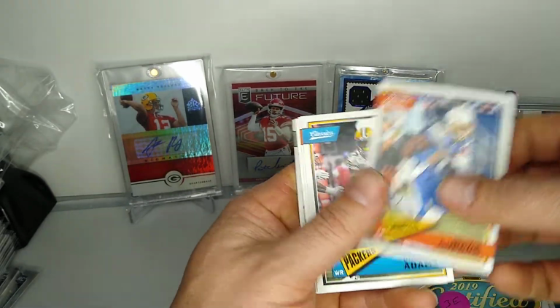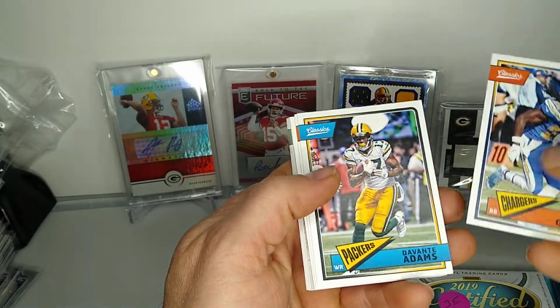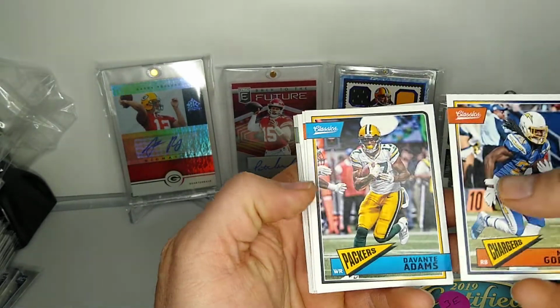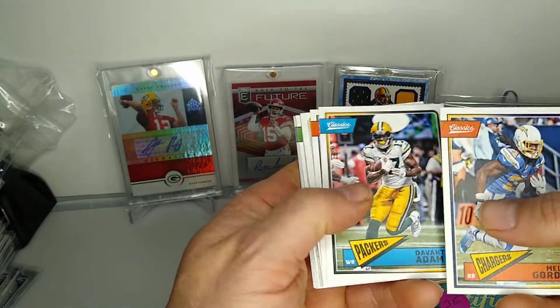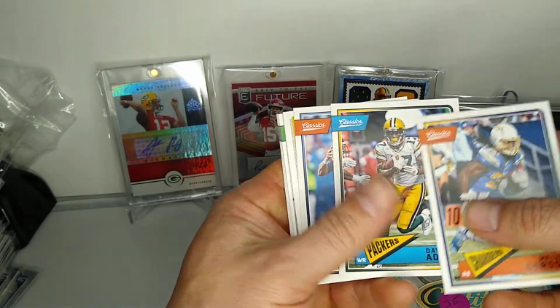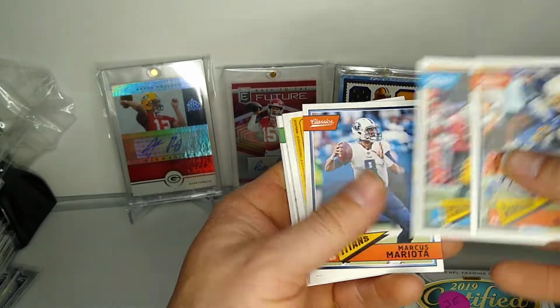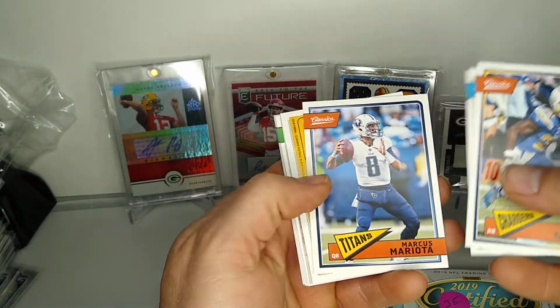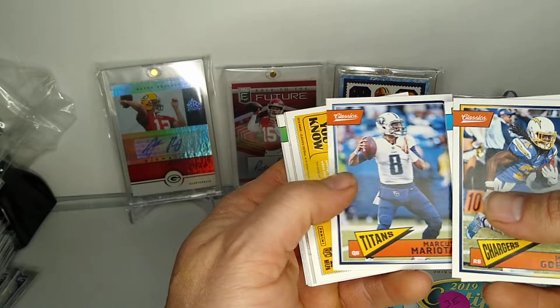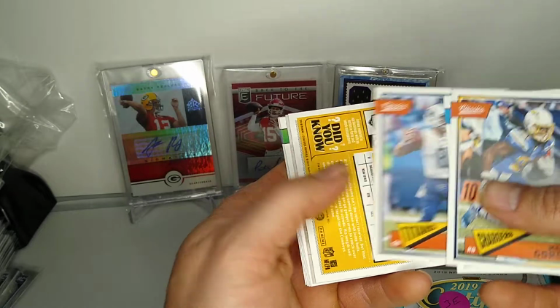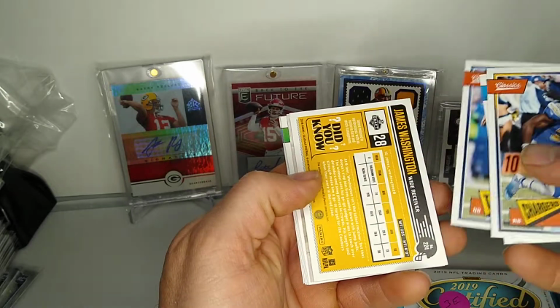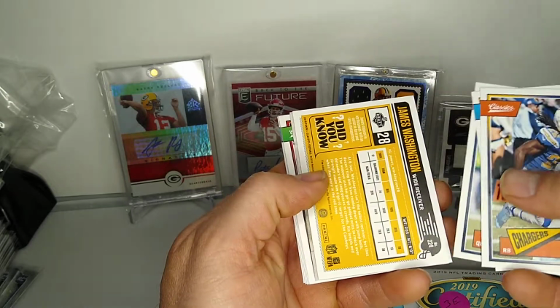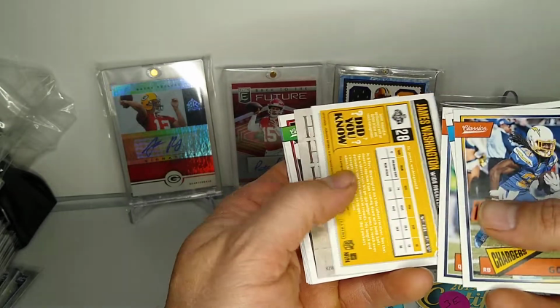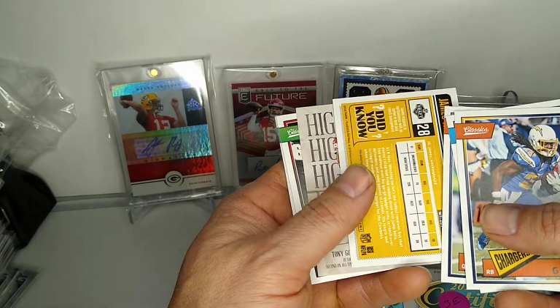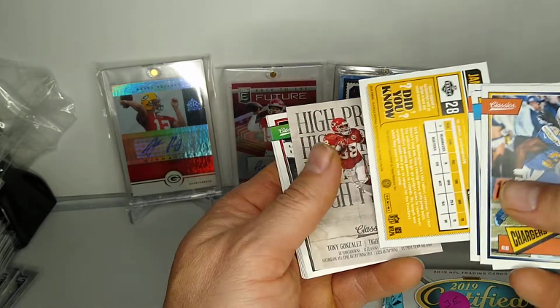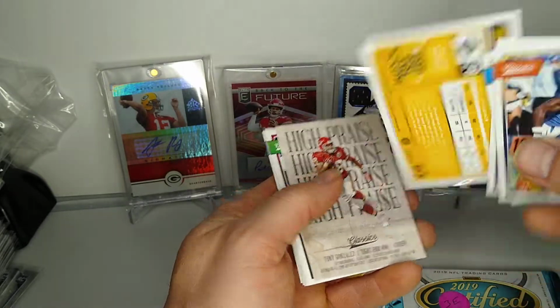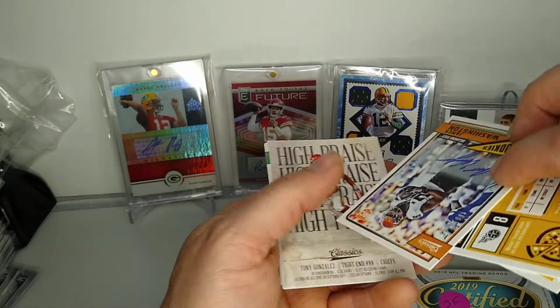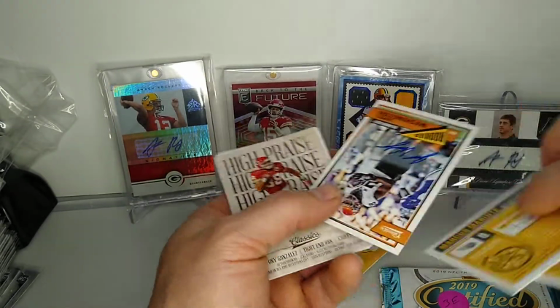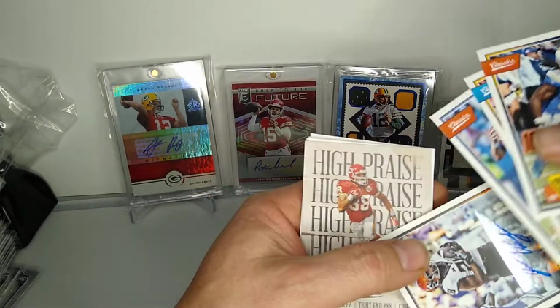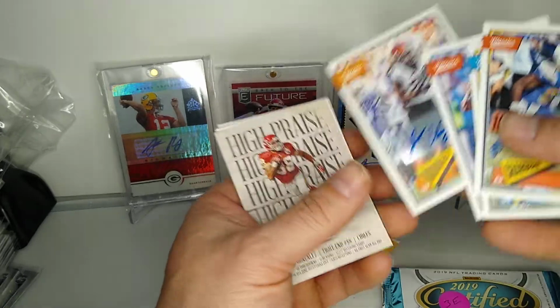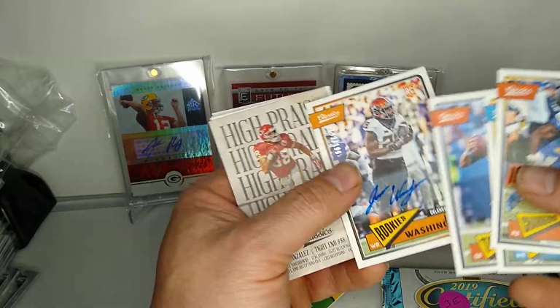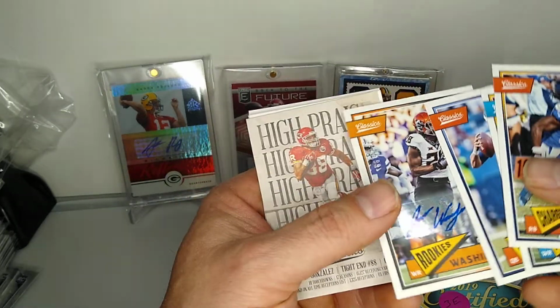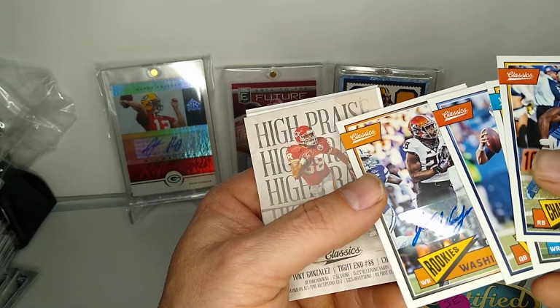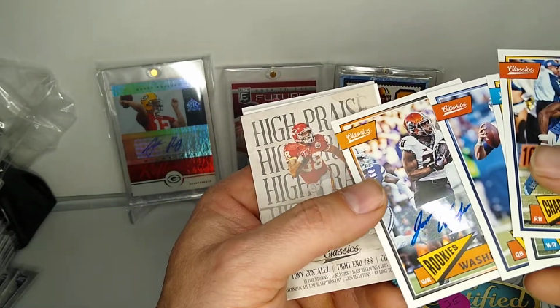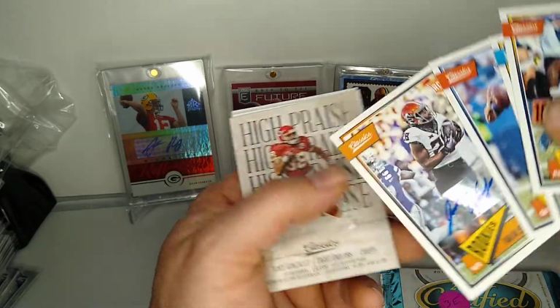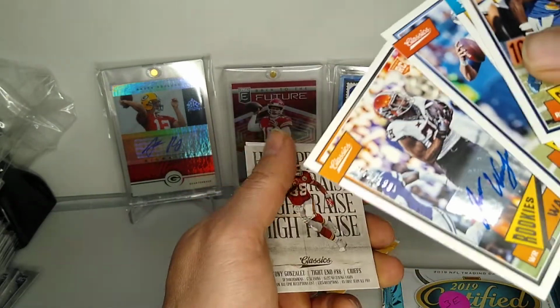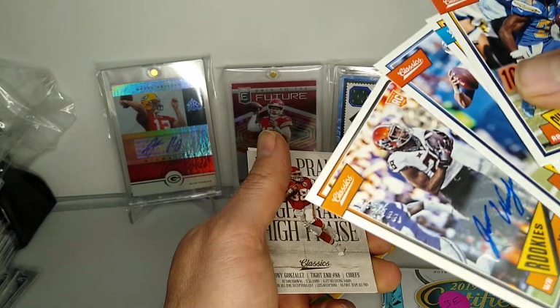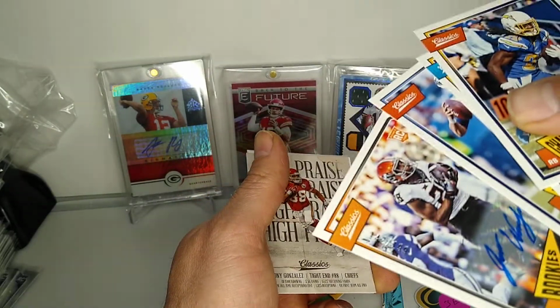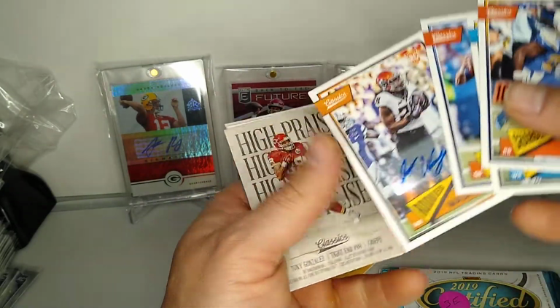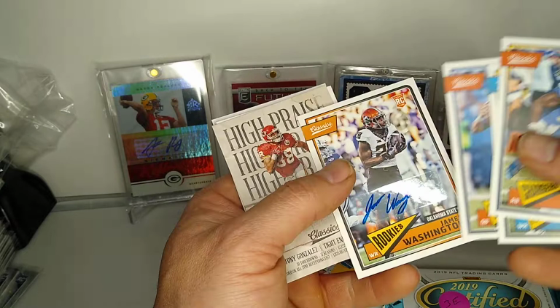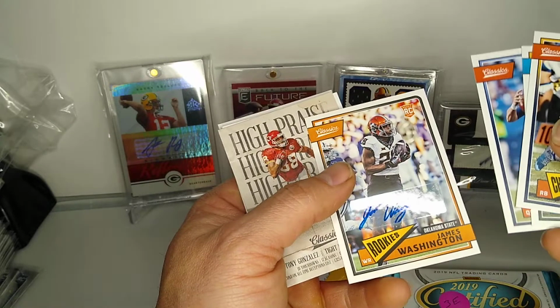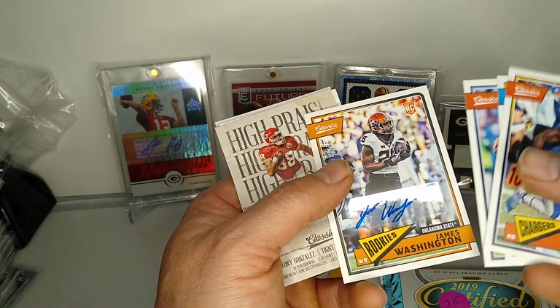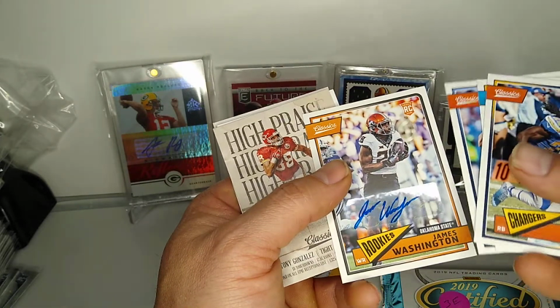We've got Melvin Gorin, Devontae Adams, Marcus Mariota, something backwards — autograph, 142 out of 199. That's pretty cool.